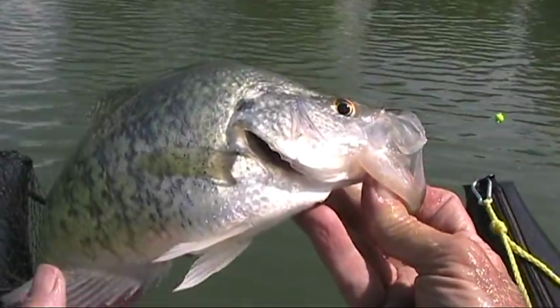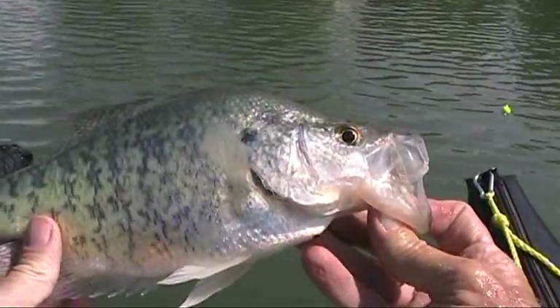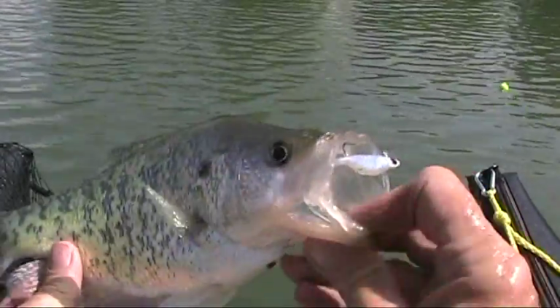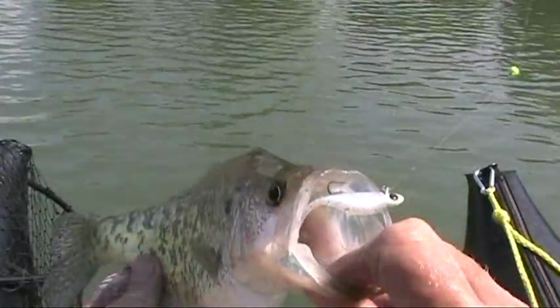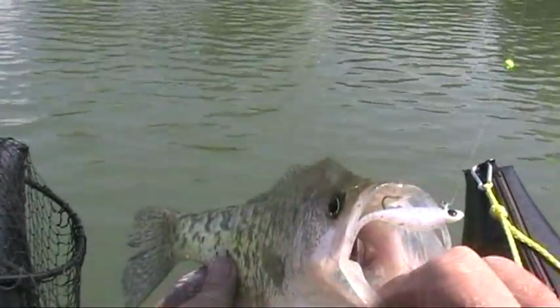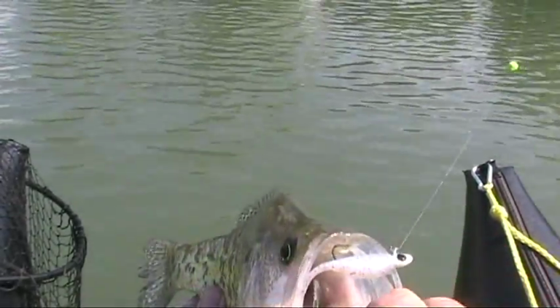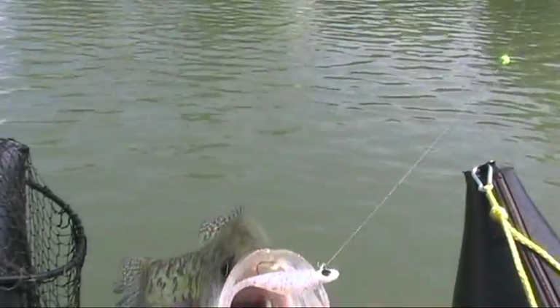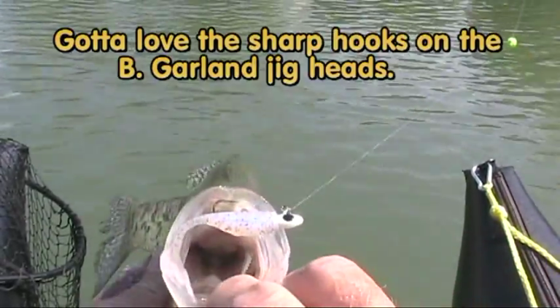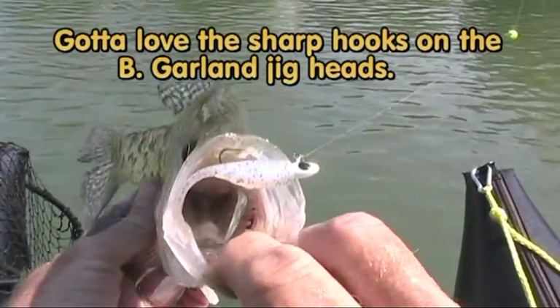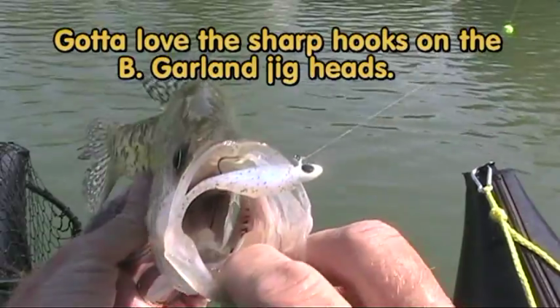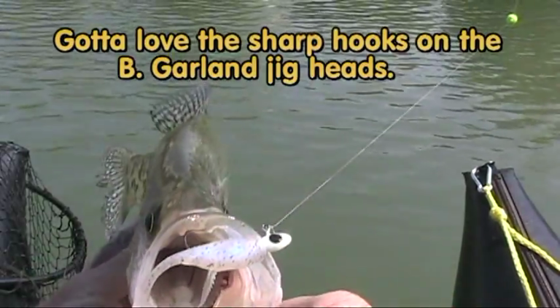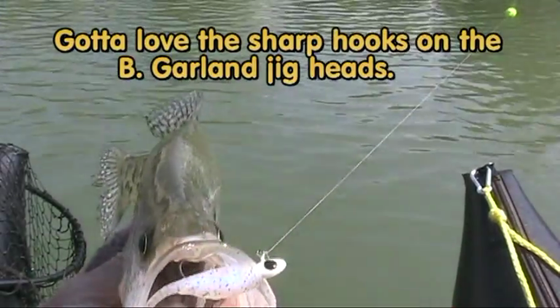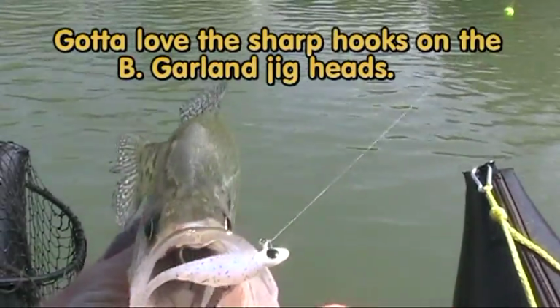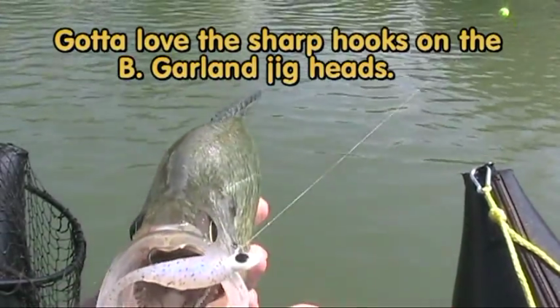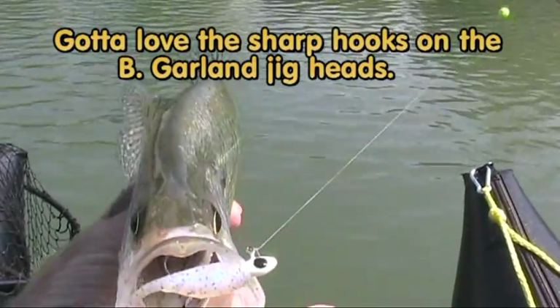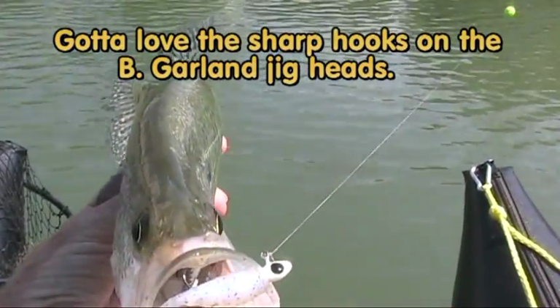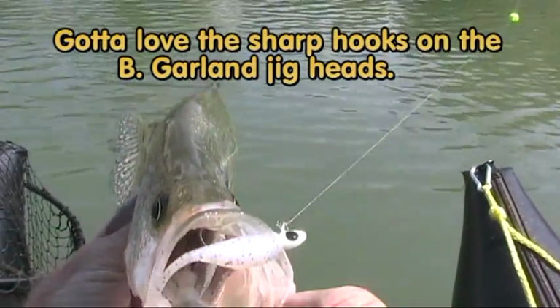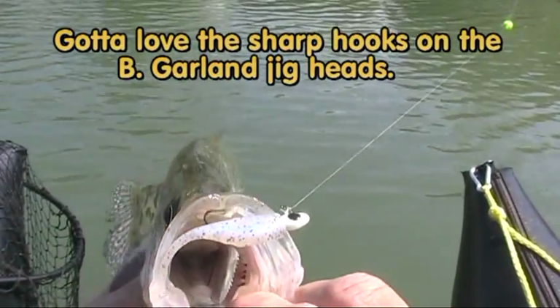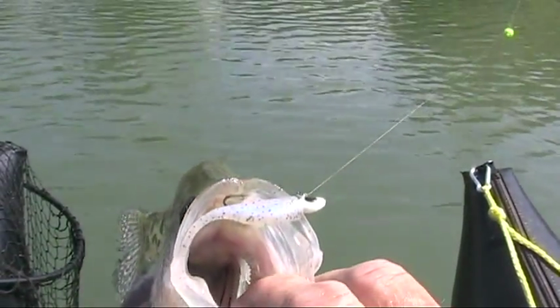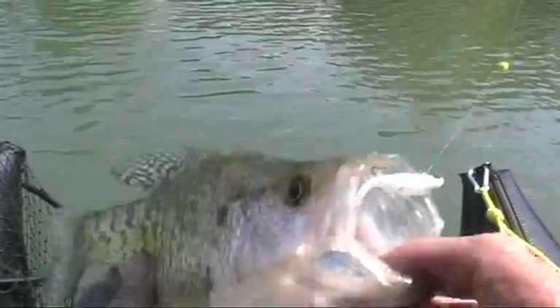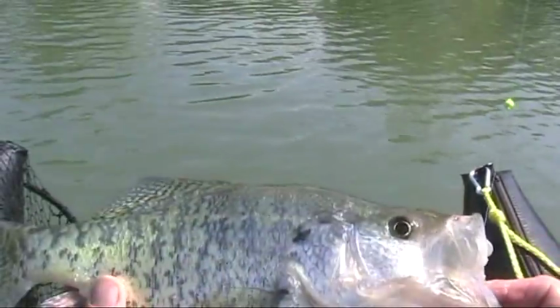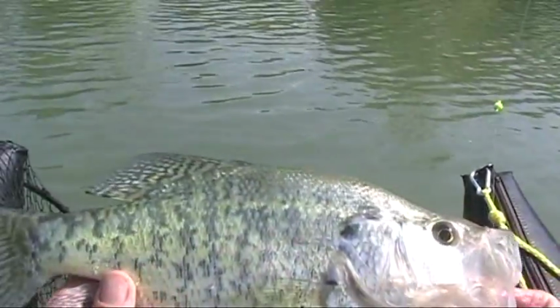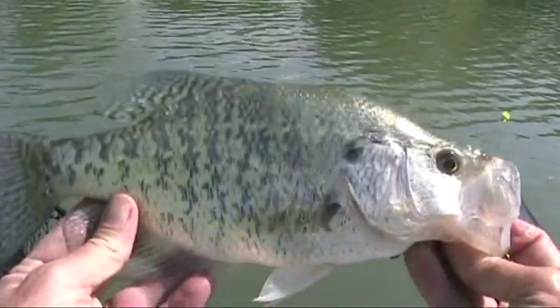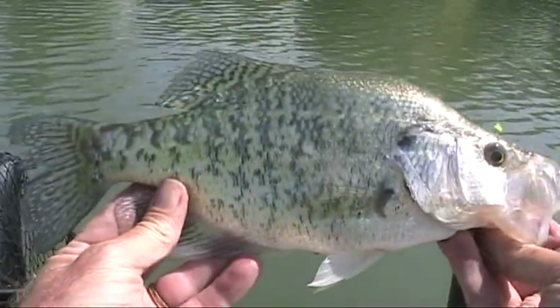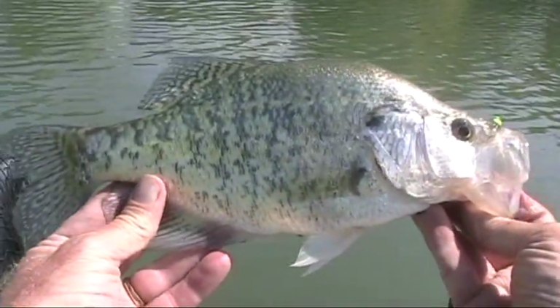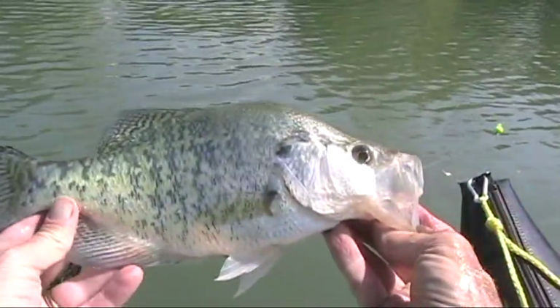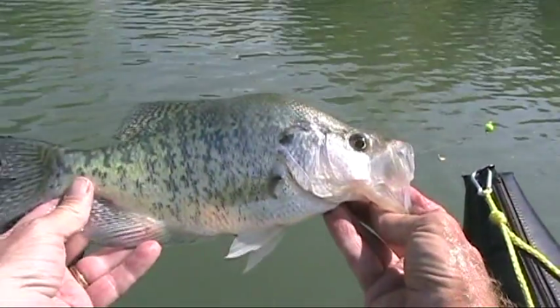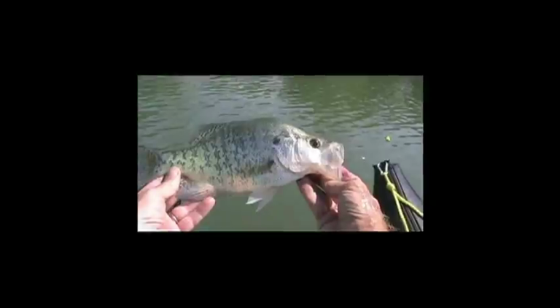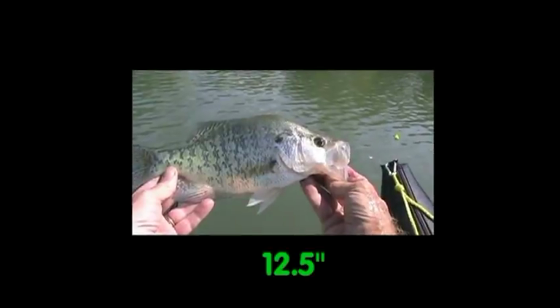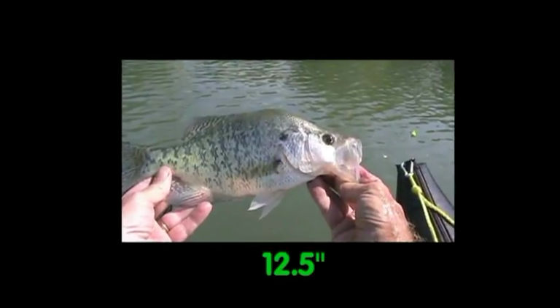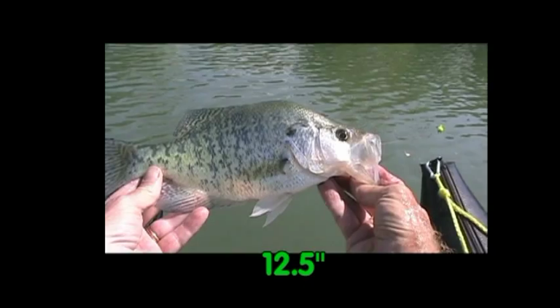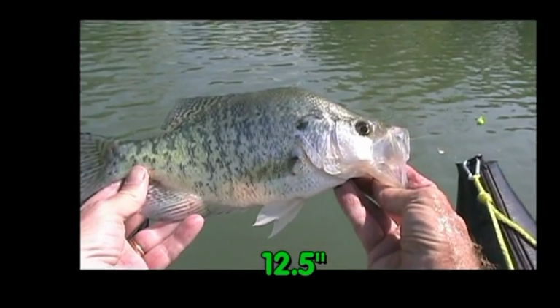I've got a legitimate crappie for you — caught on a Bobby Garland Monkey Milk jig body. Pretty fish, huh? Welcome aboard, thank you.